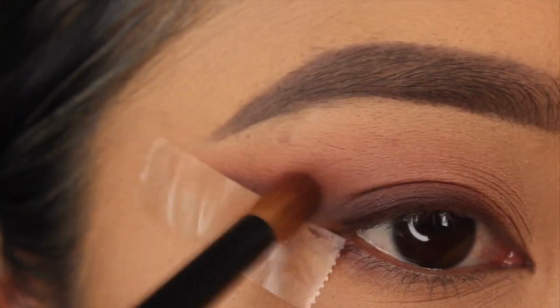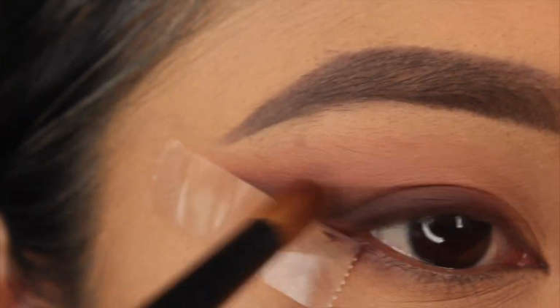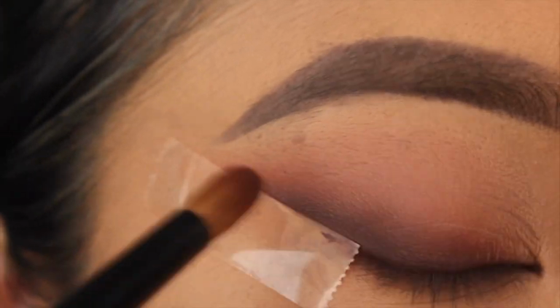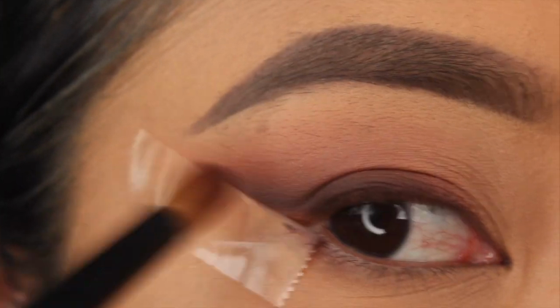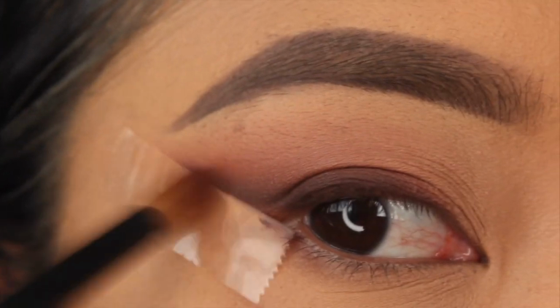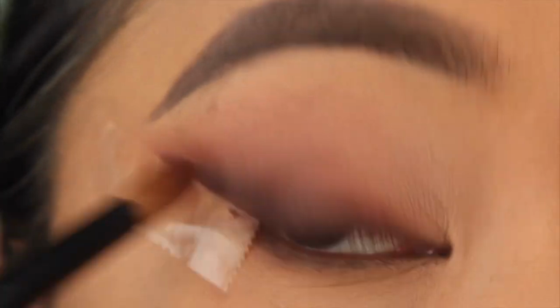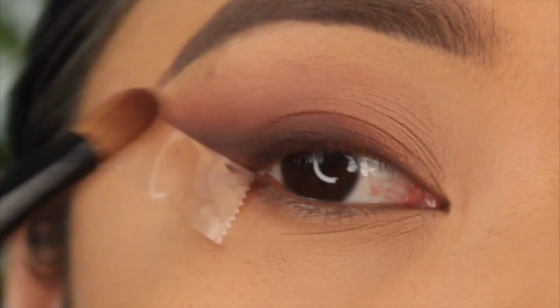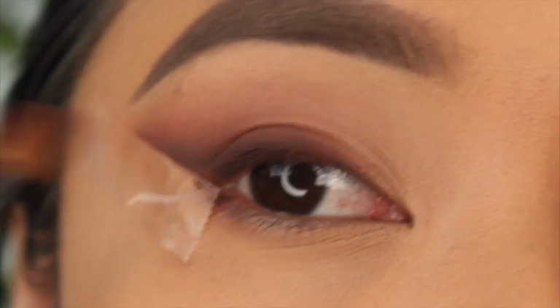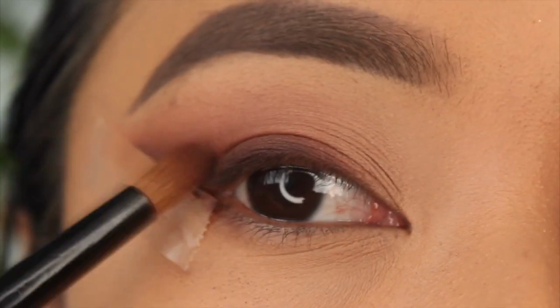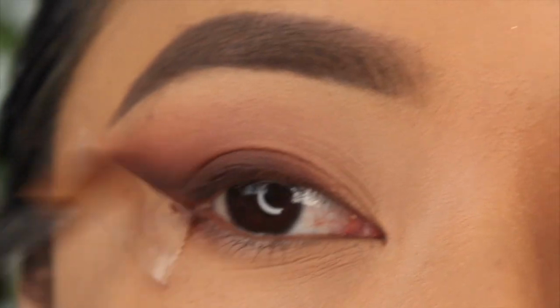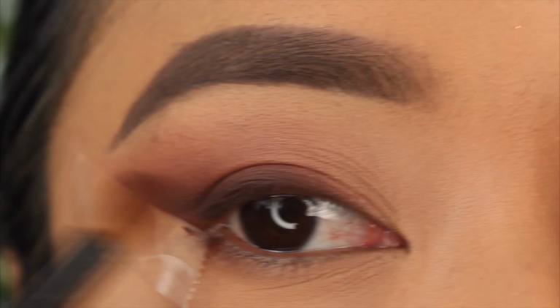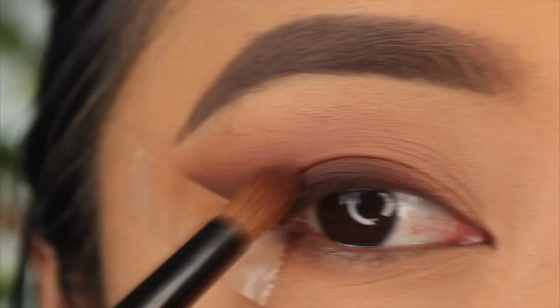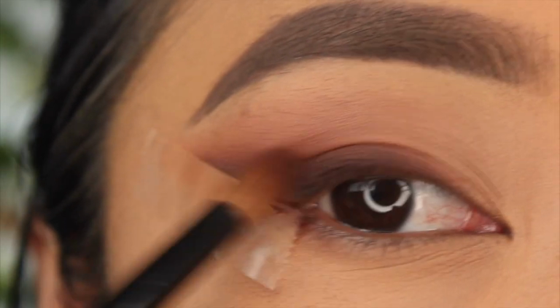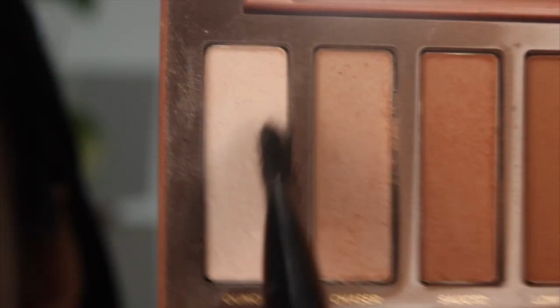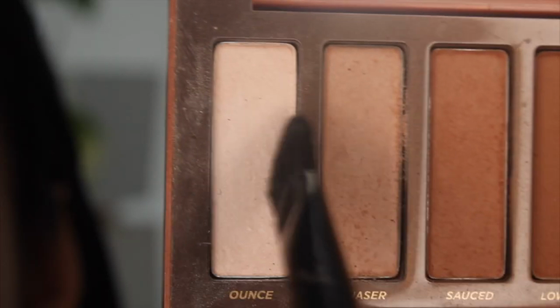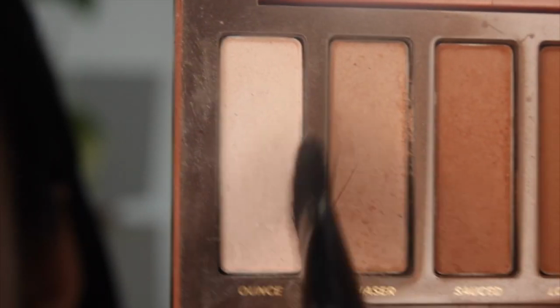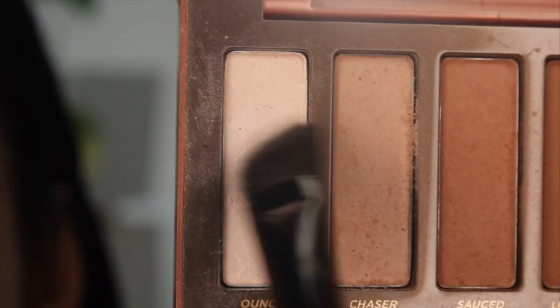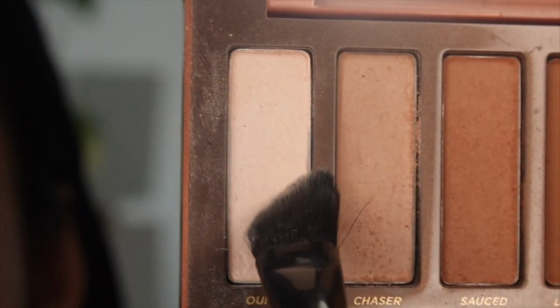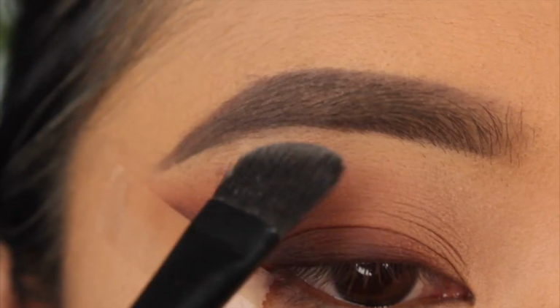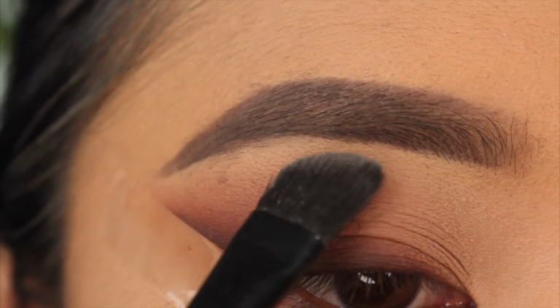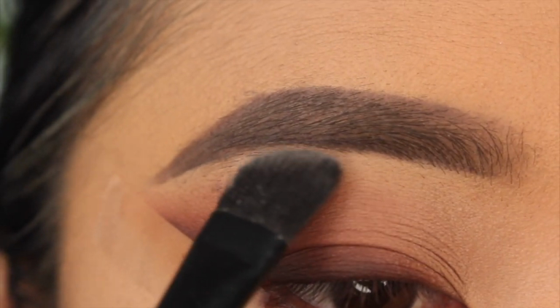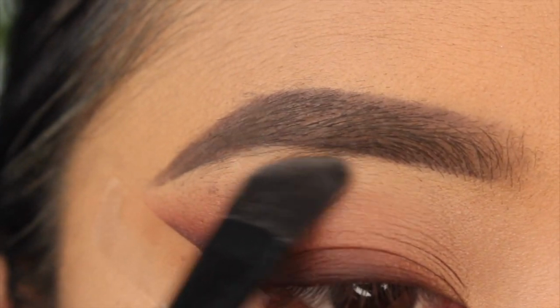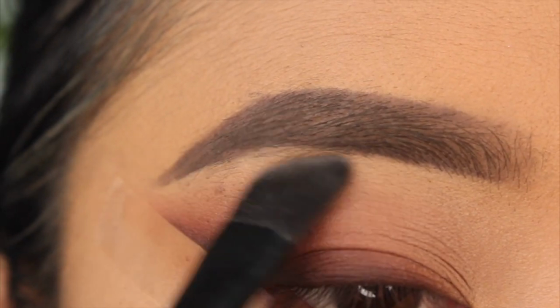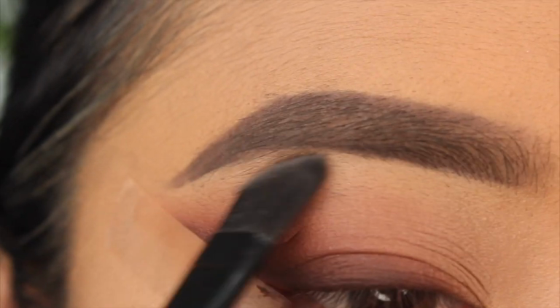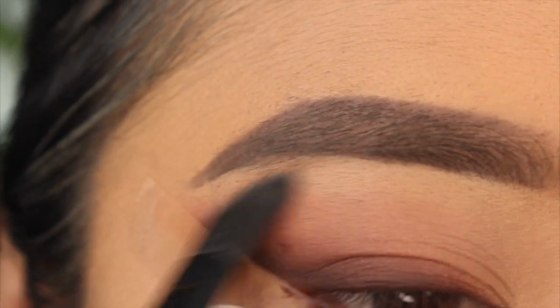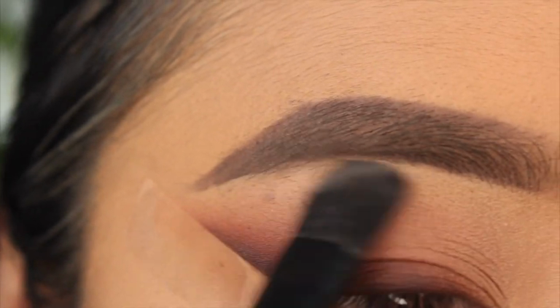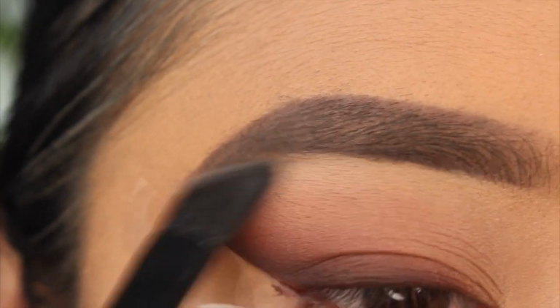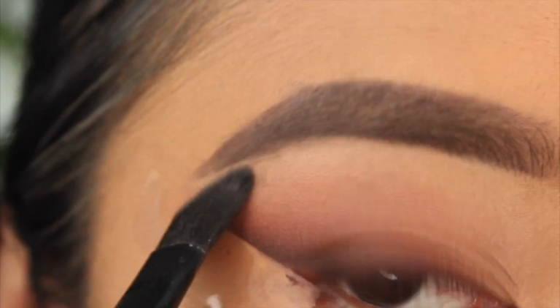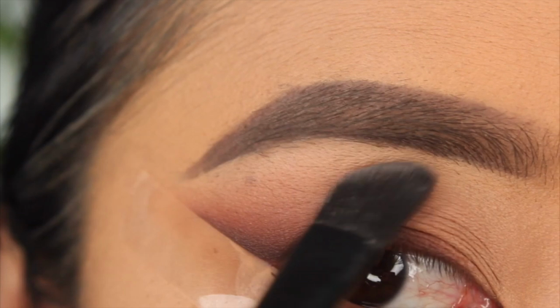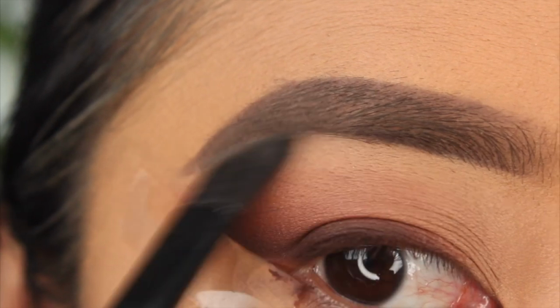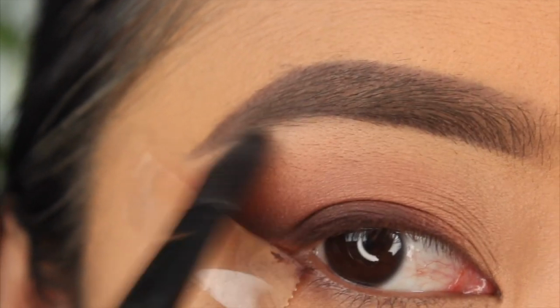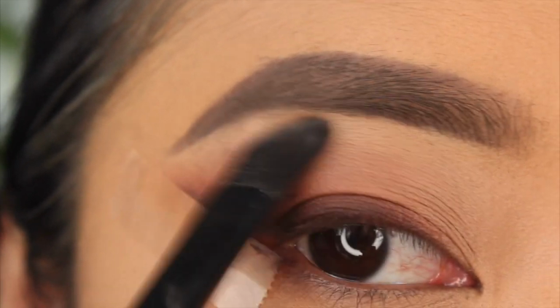I'm taking that pencil brush again and blending everything together. Then I'm going to highlight underneath my brow bone with the shade Ounce, which is a really nice pale white color.